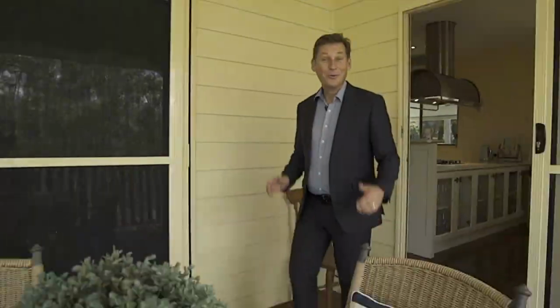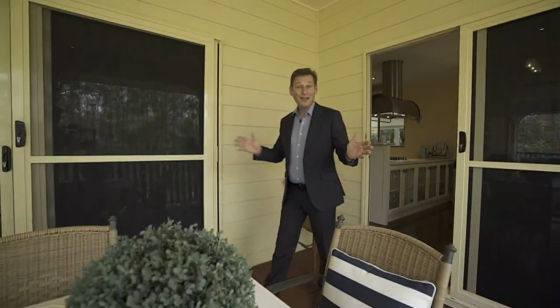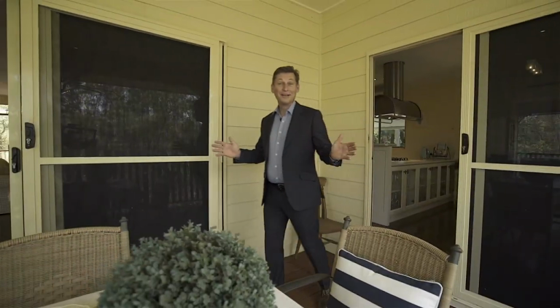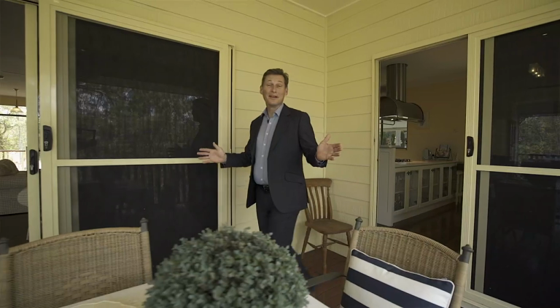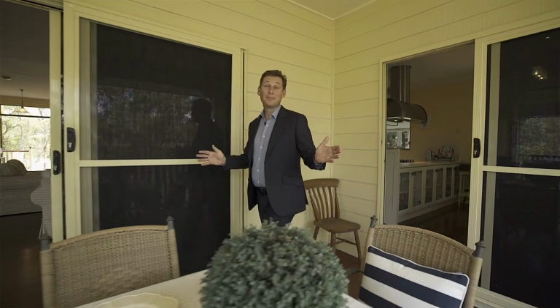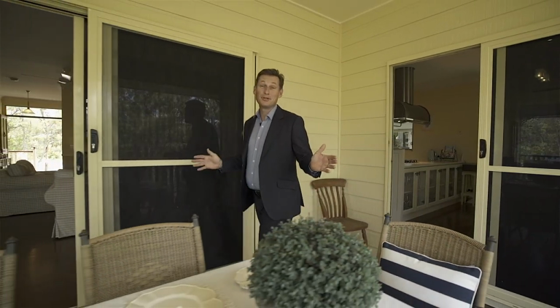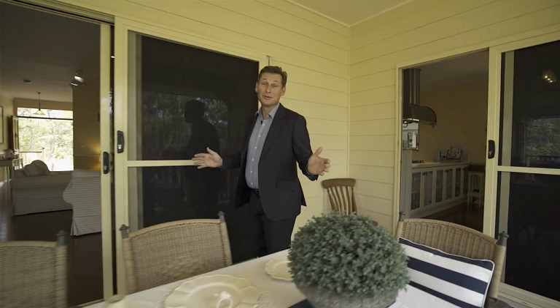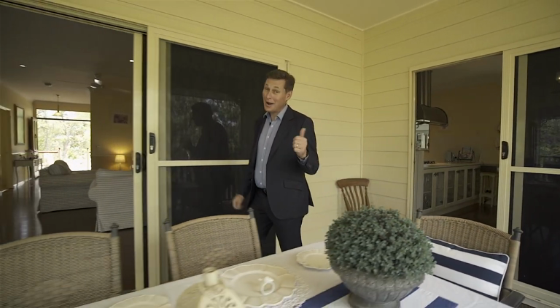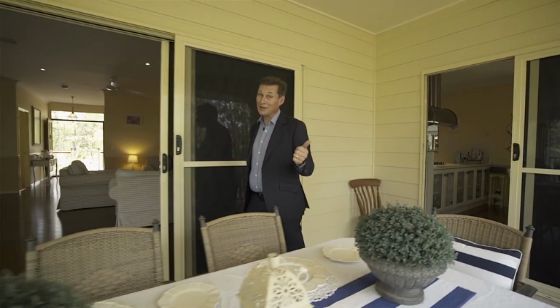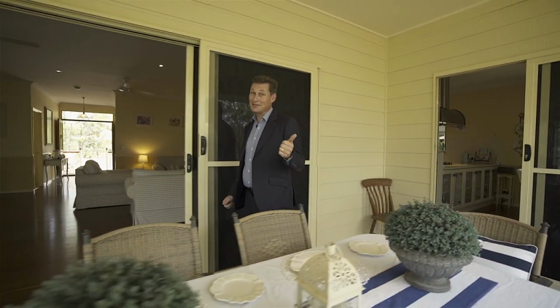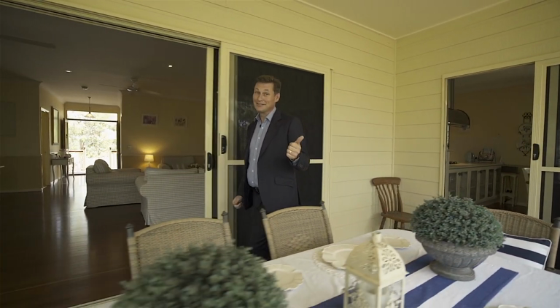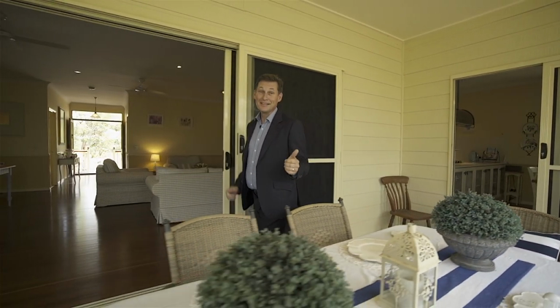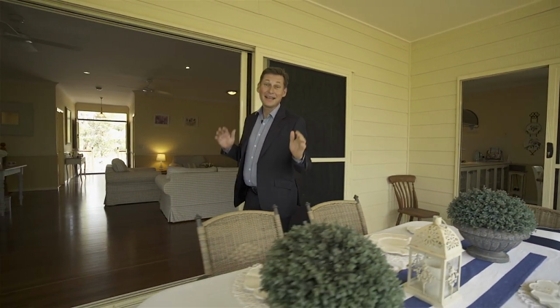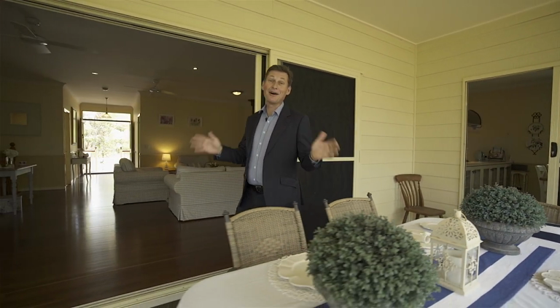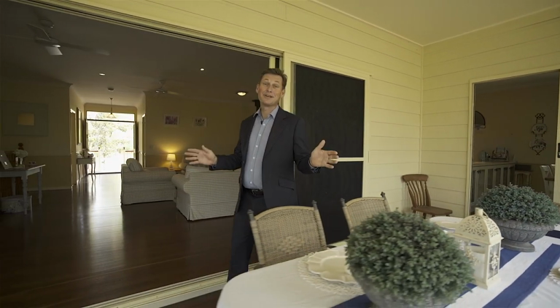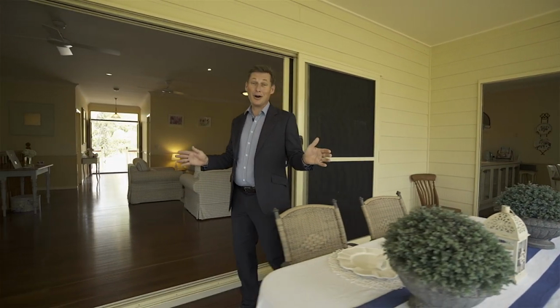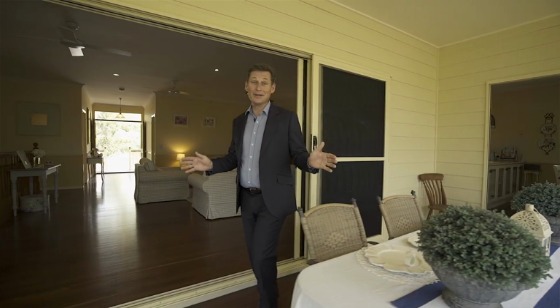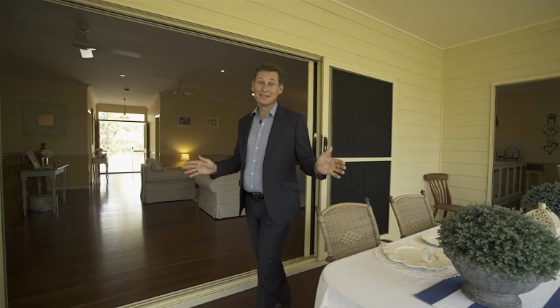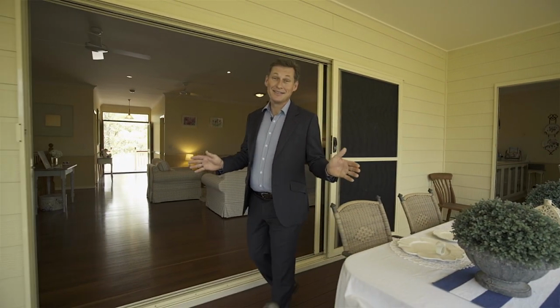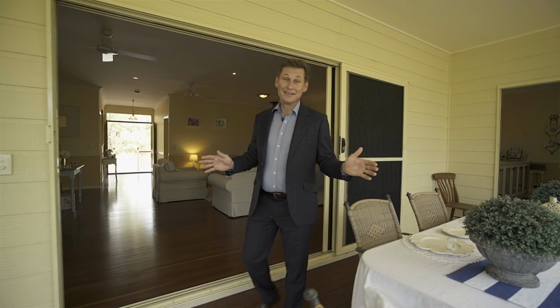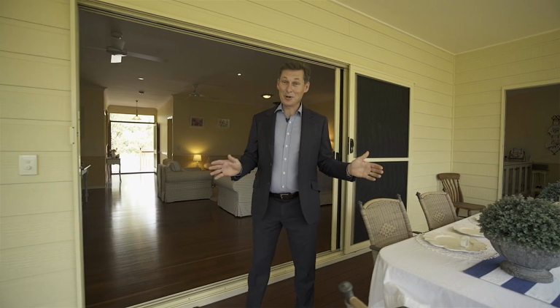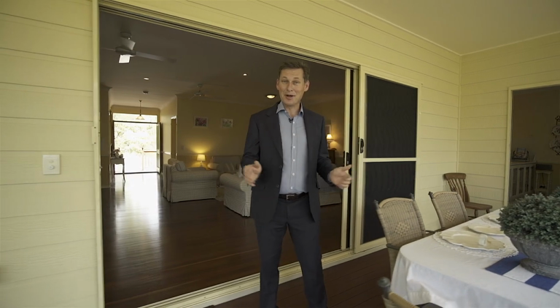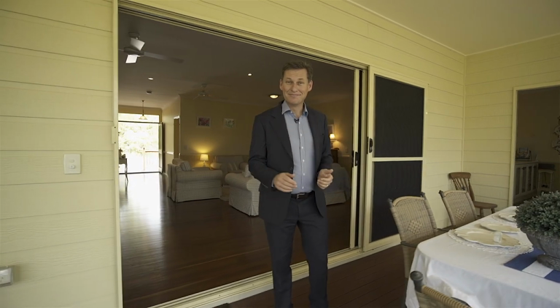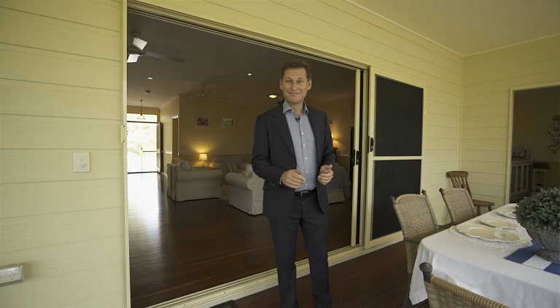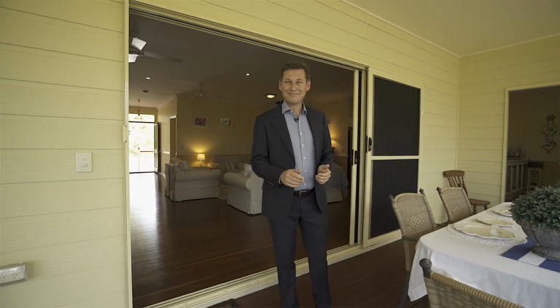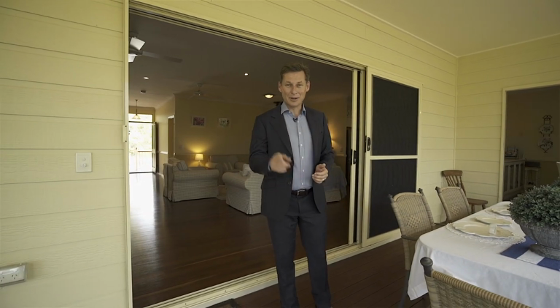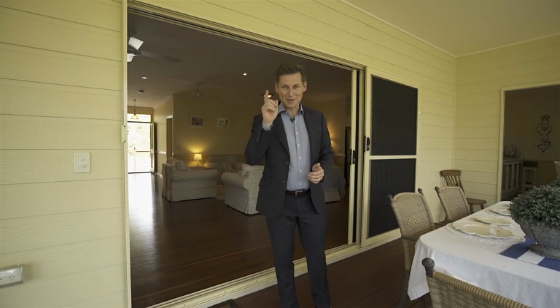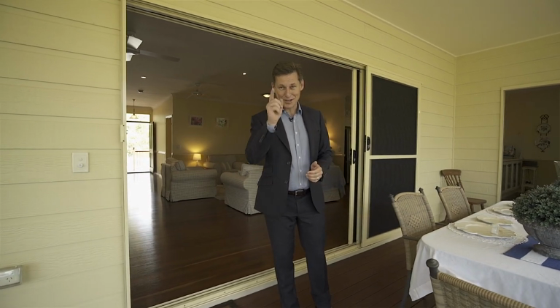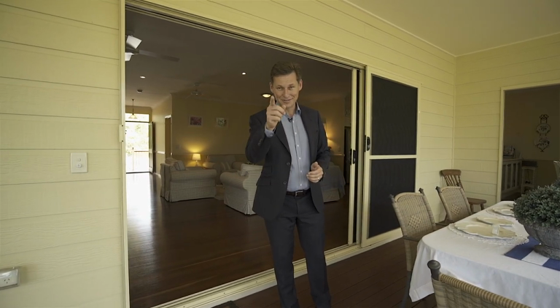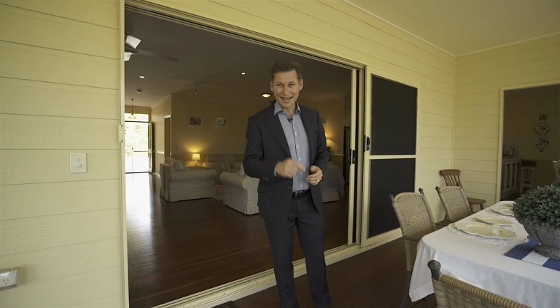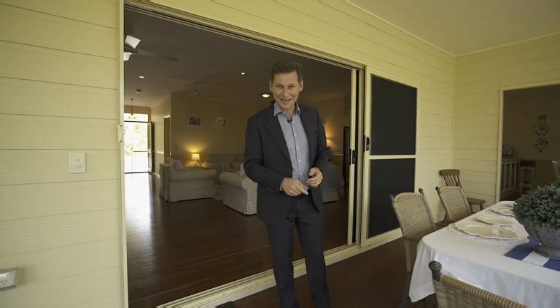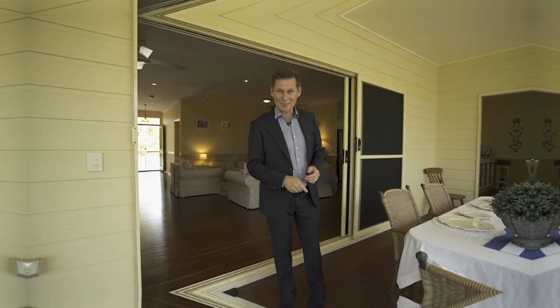Well, if an elevated position, quiet location and stunning house are high on your list, then welcome home. I look forward to seeing you at our next open.